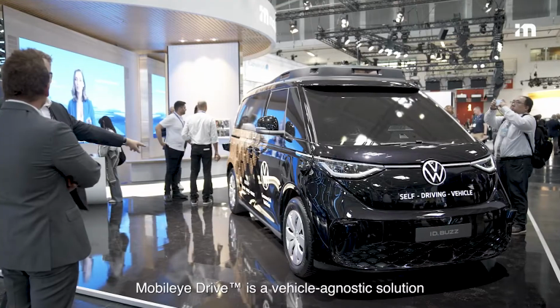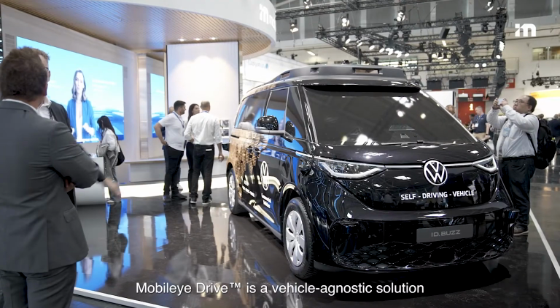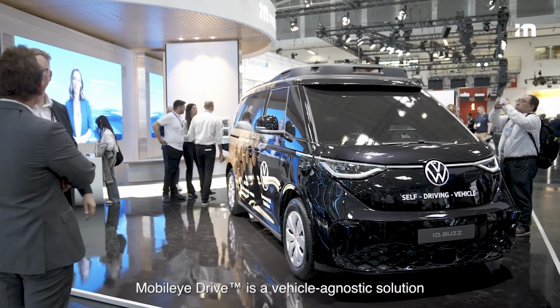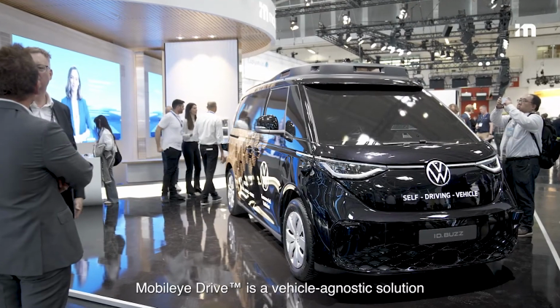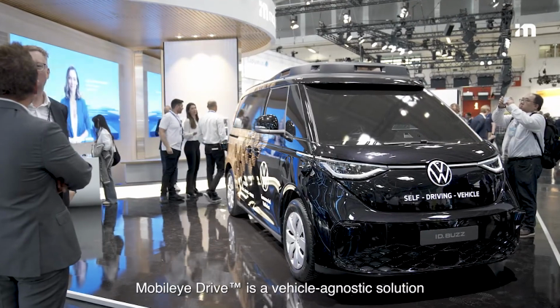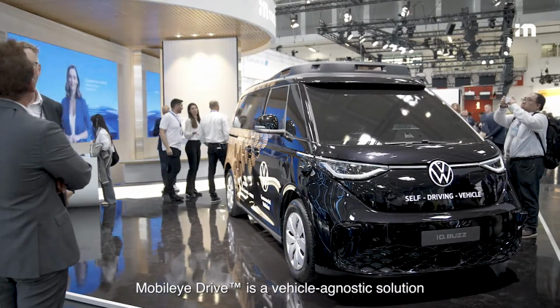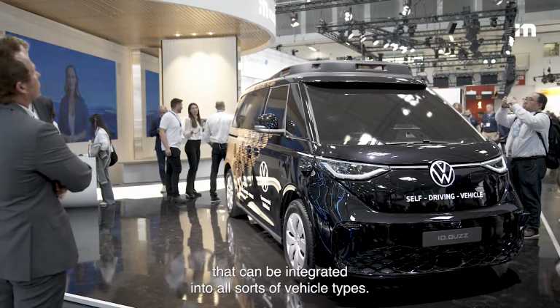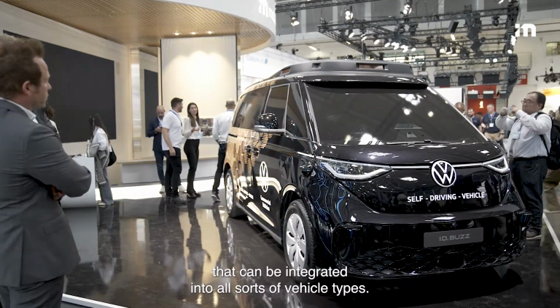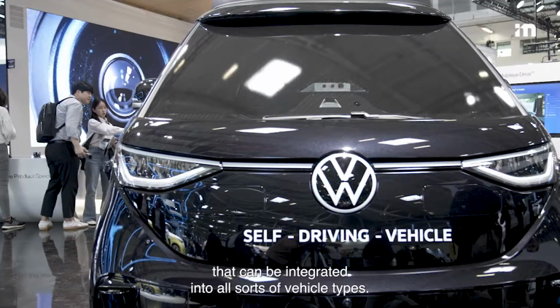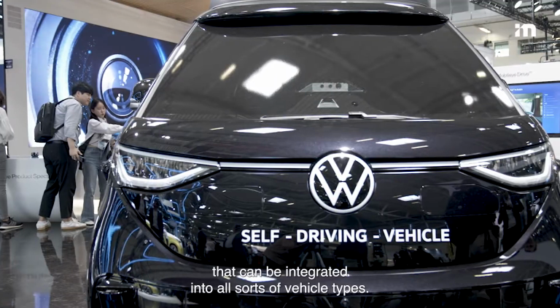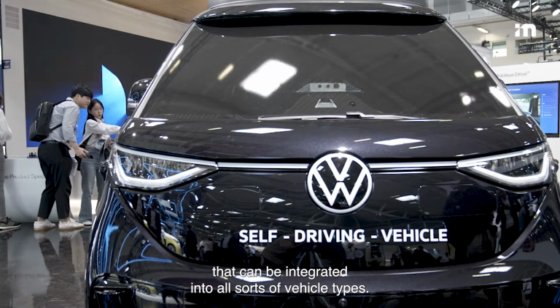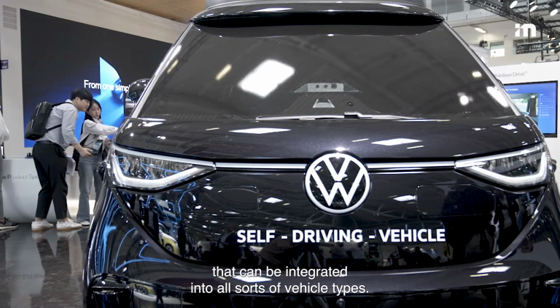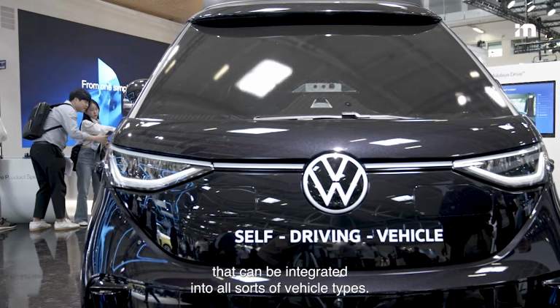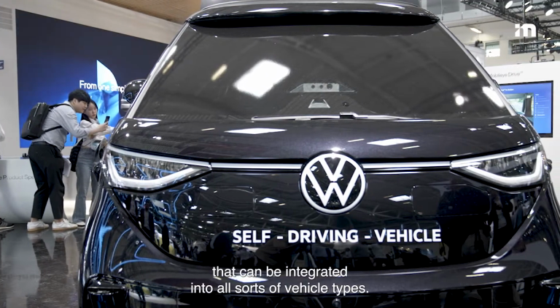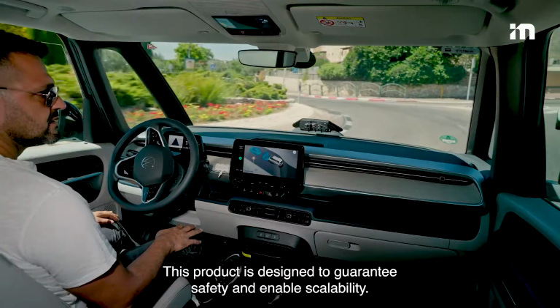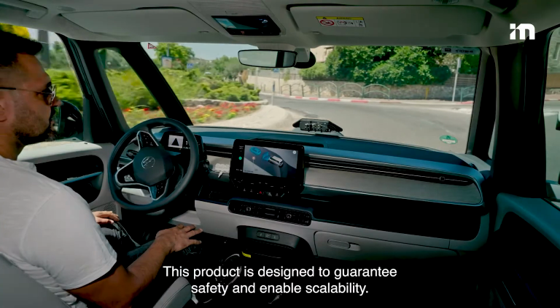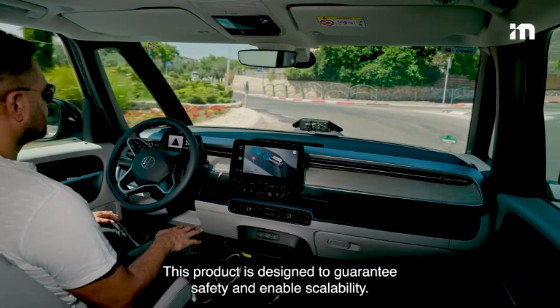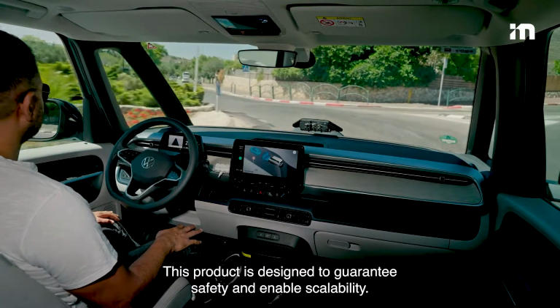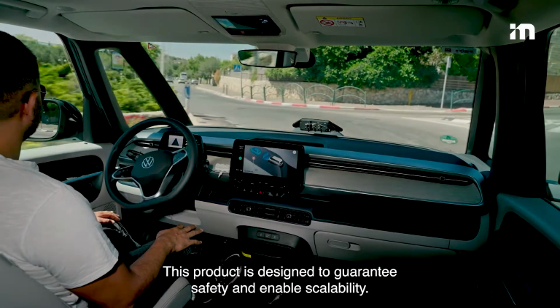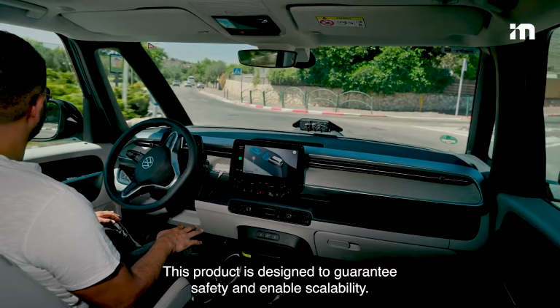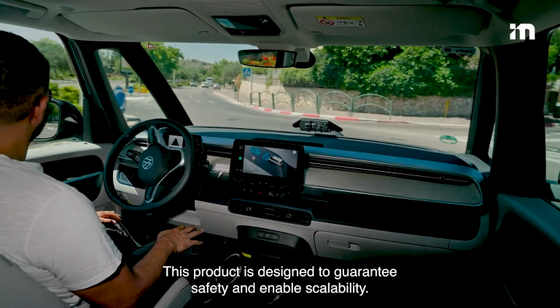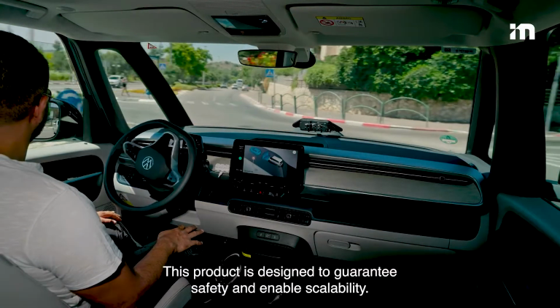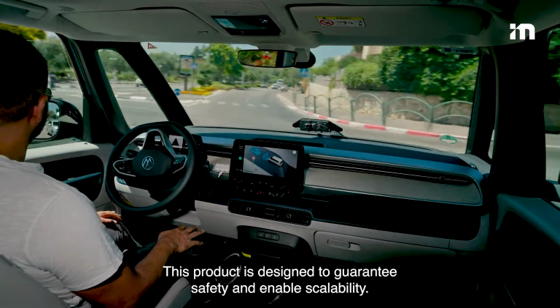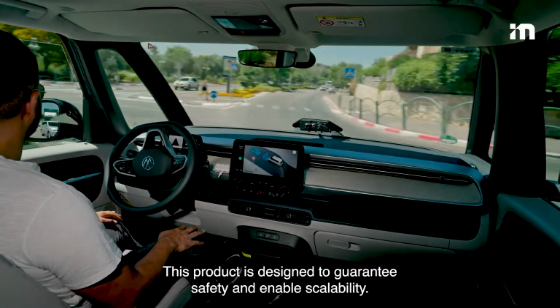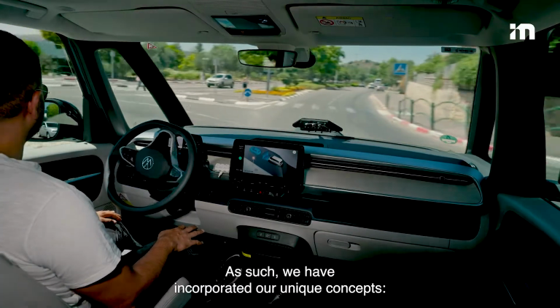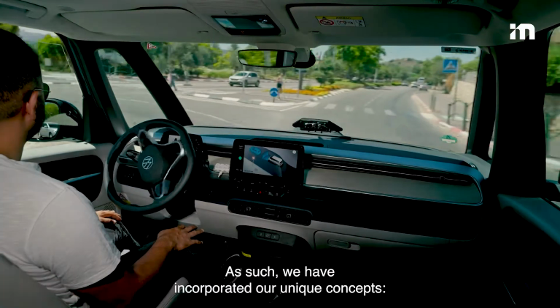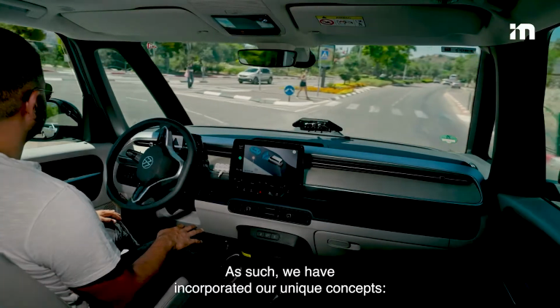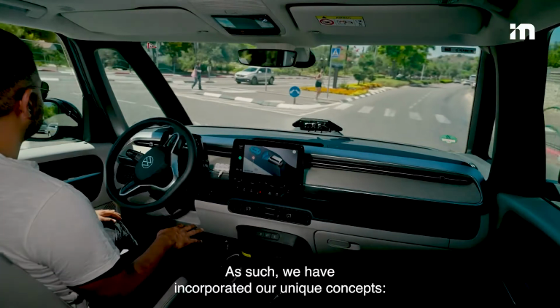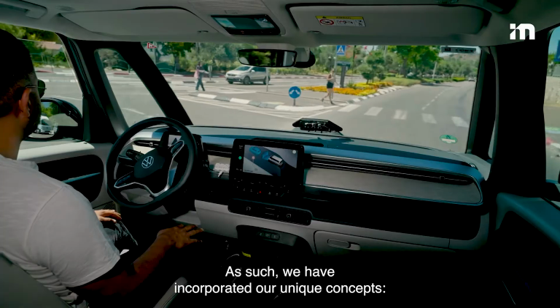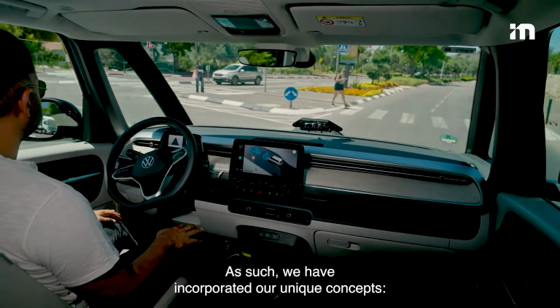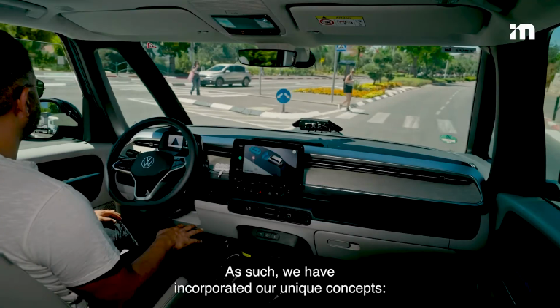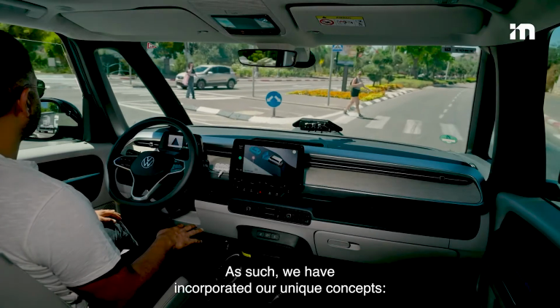Mobileye Drive is a vehicle-agnostic solution that can be integrated into all sorts of vehicle types. This product is designed to guarantee safety and enable scalability. As such, we have incorporated our unique concepts.